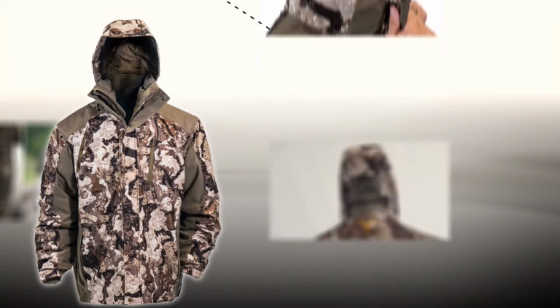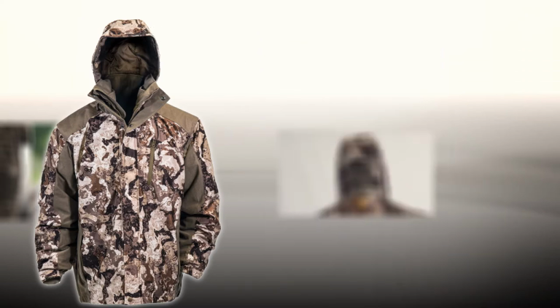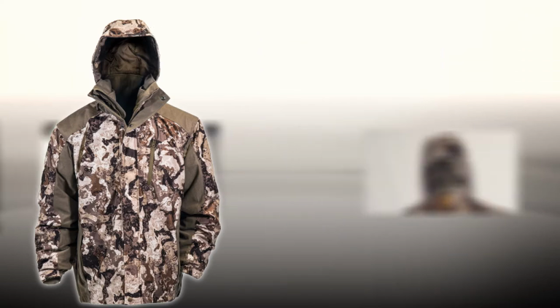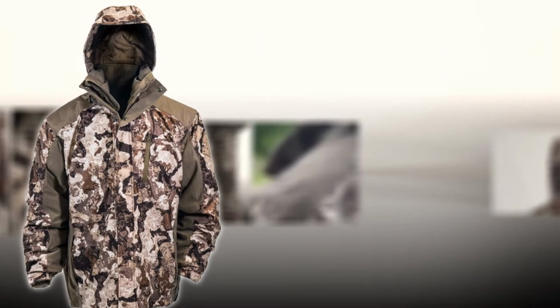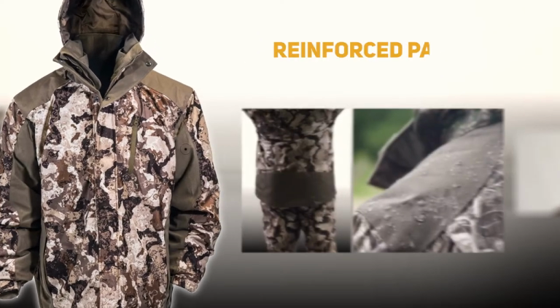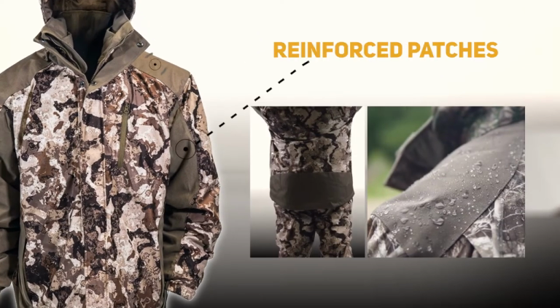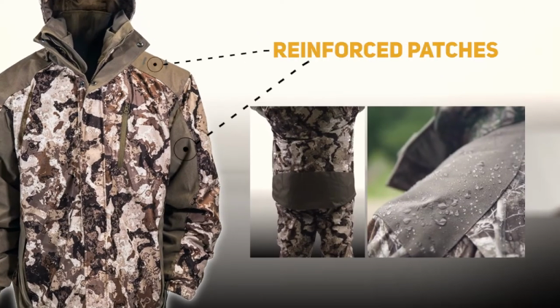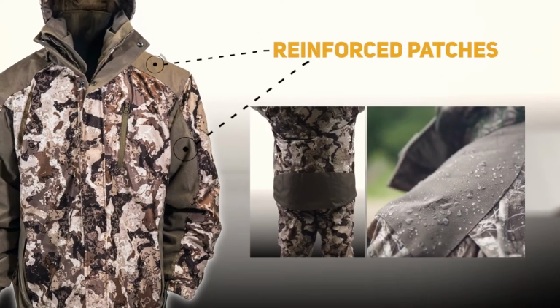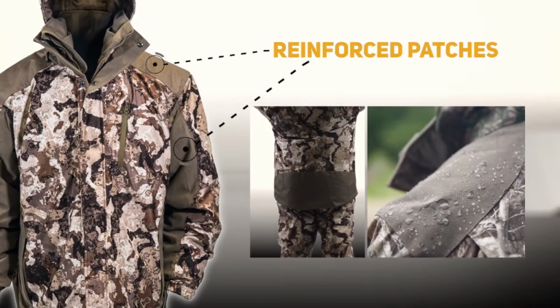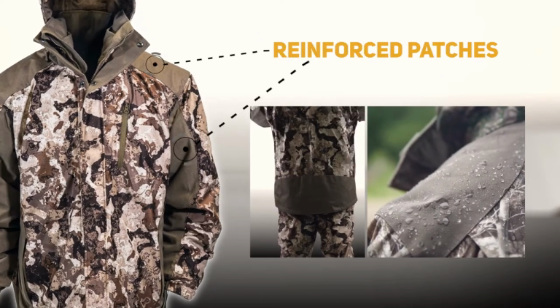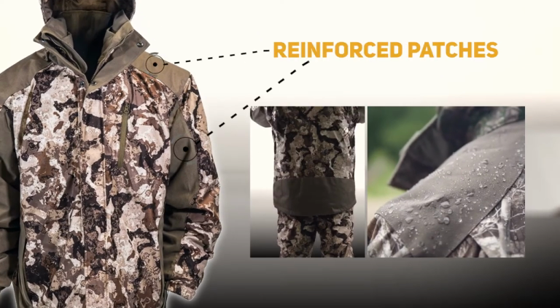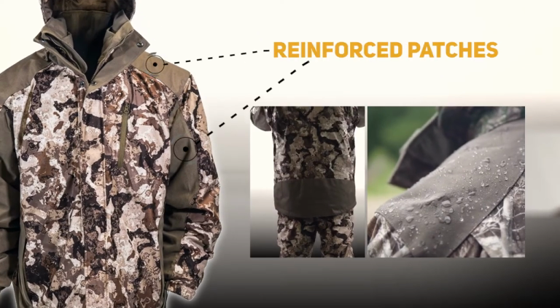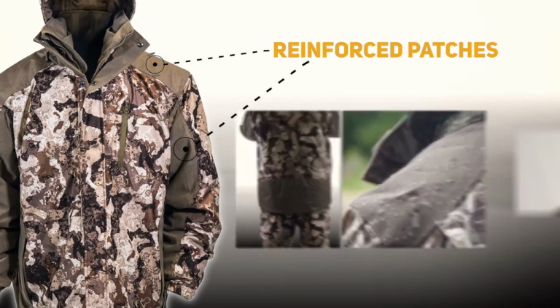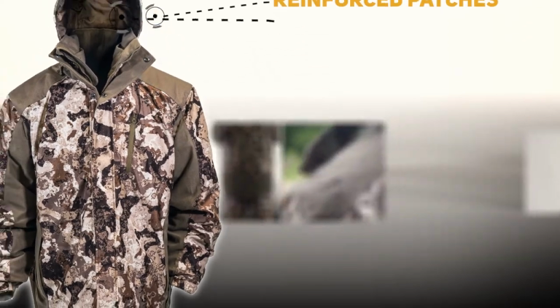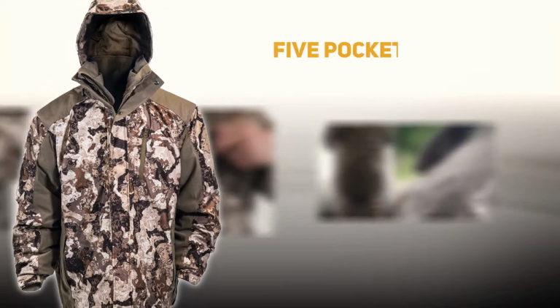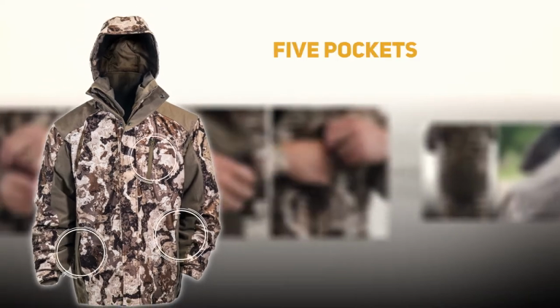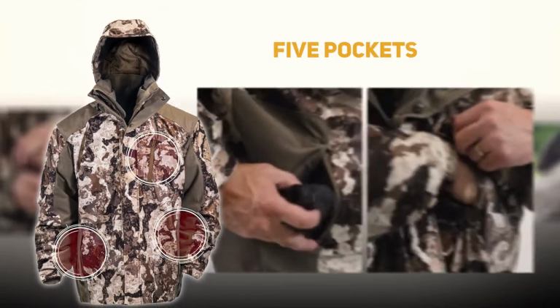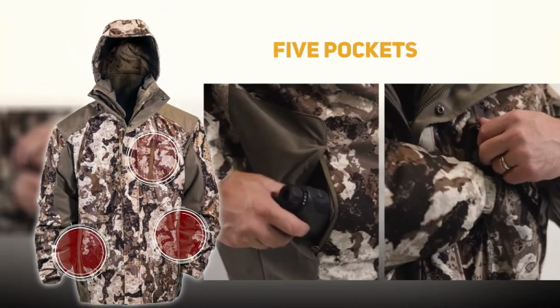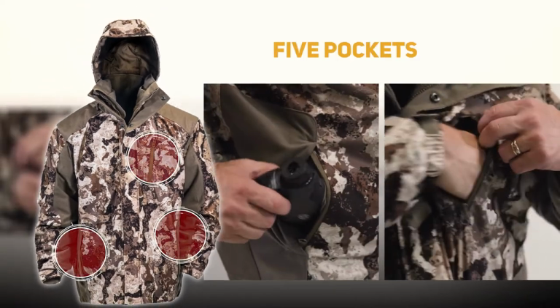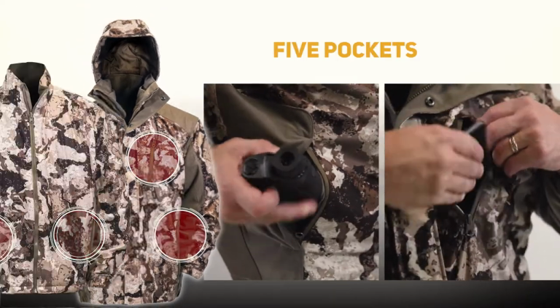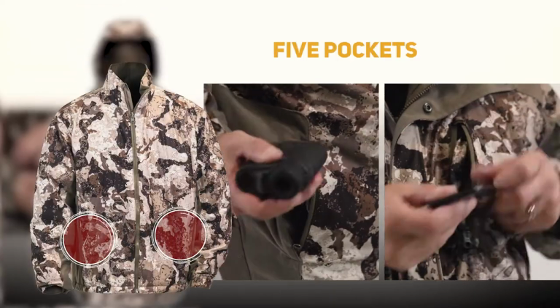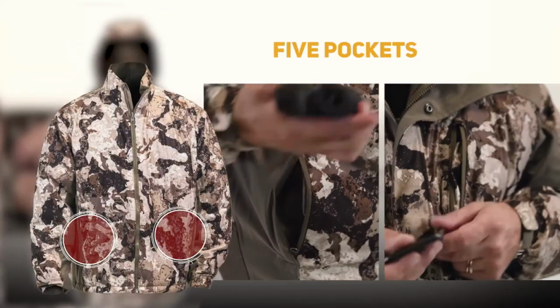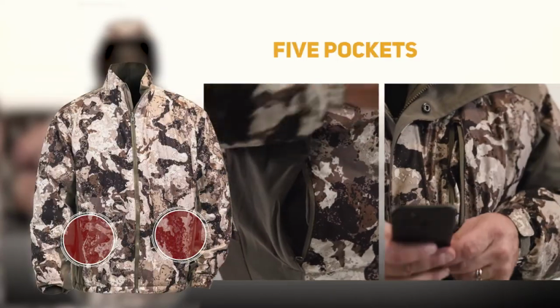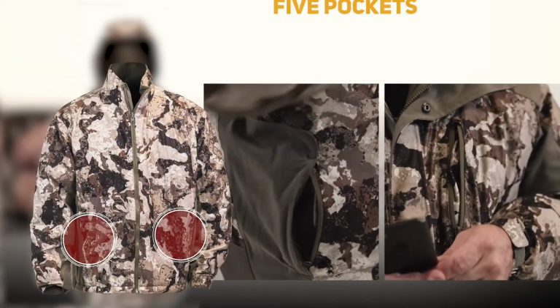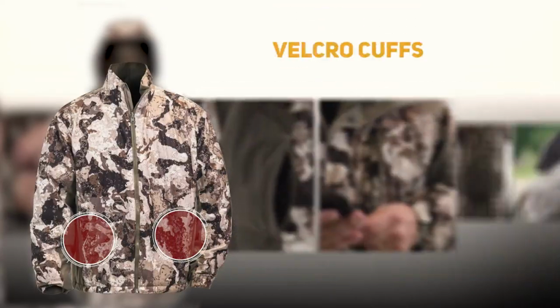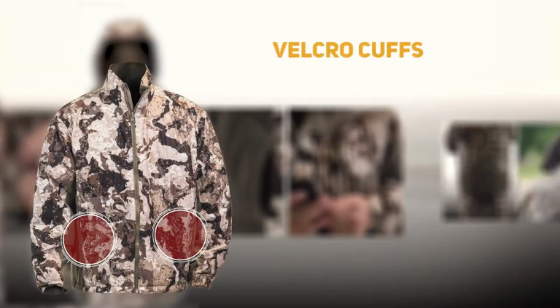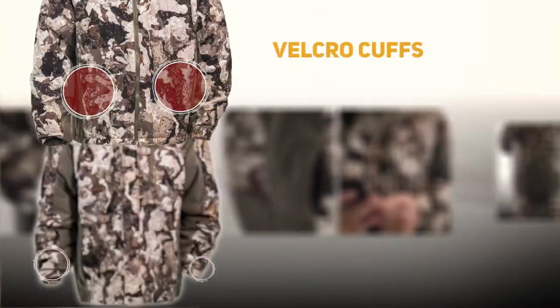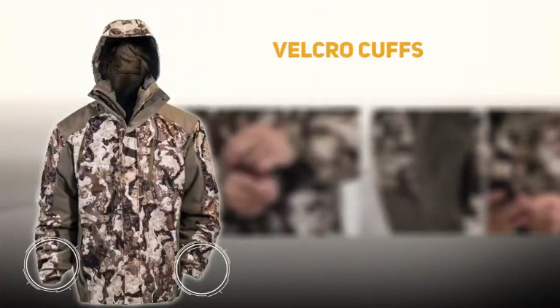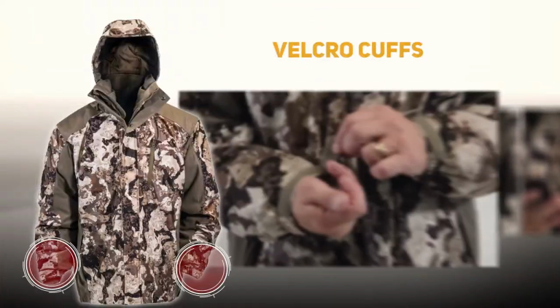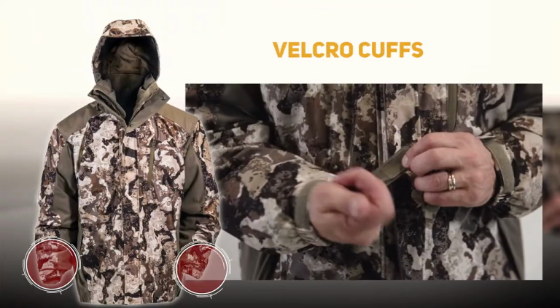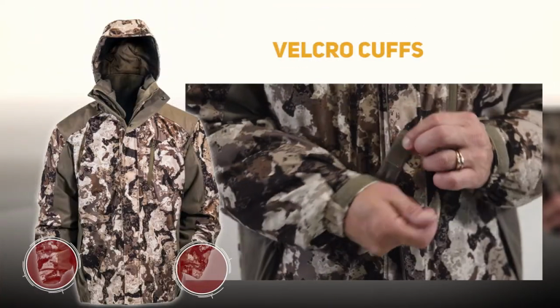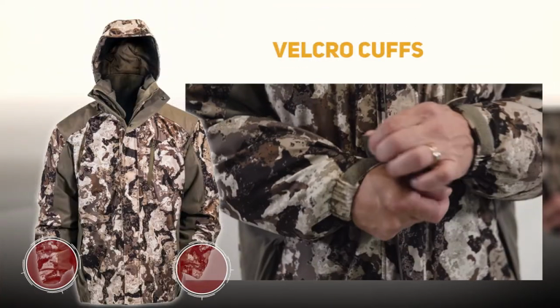reinforced nylon oxford patches in high wear areas, 5 pockets for all your gear, and adjustable velcro cuffs to keep the elements out.